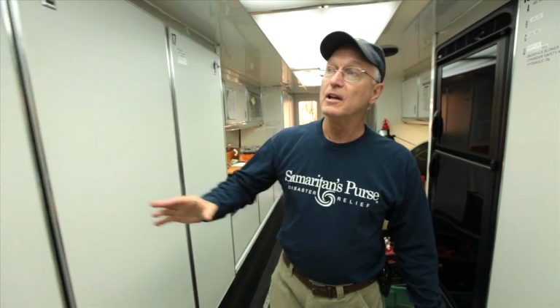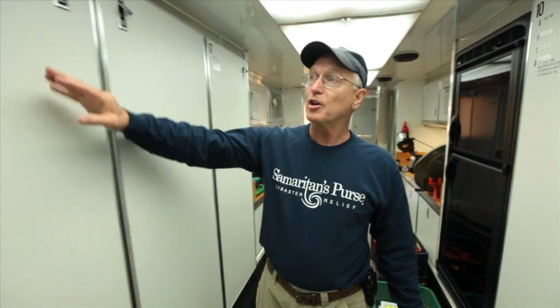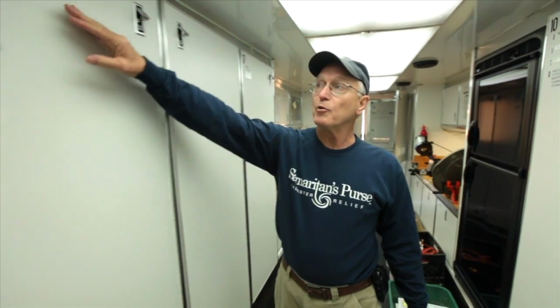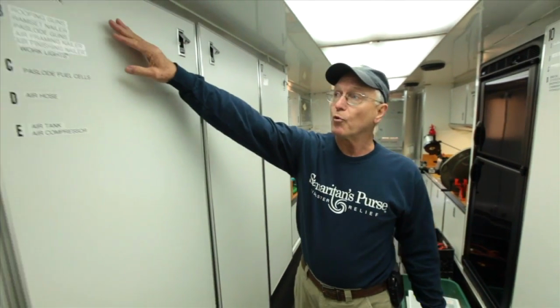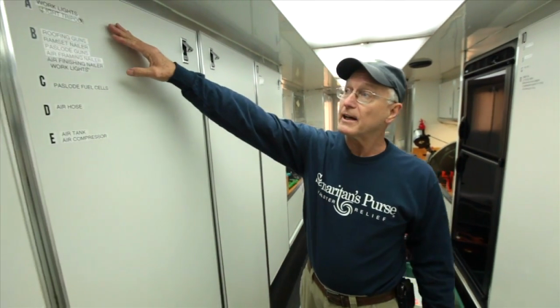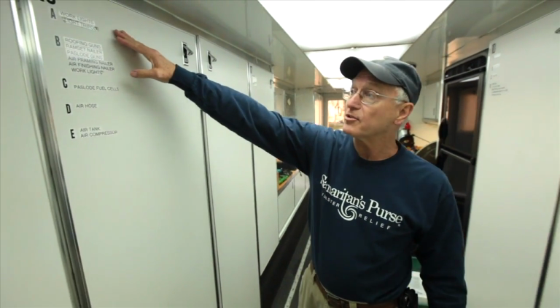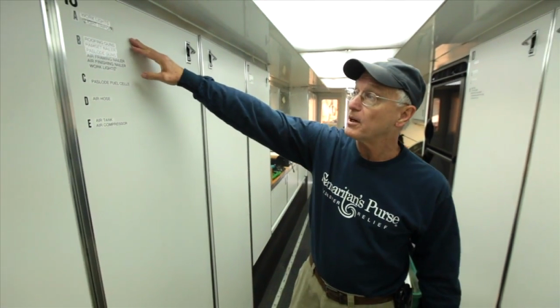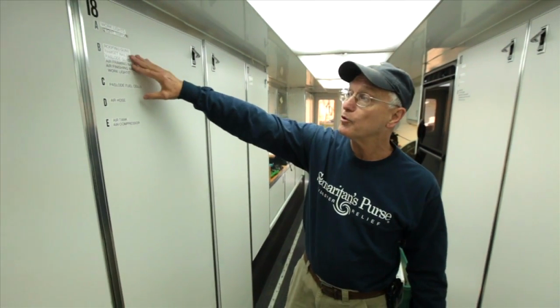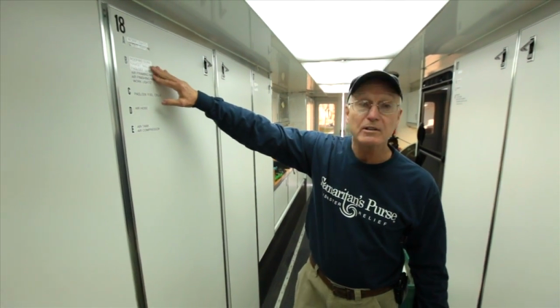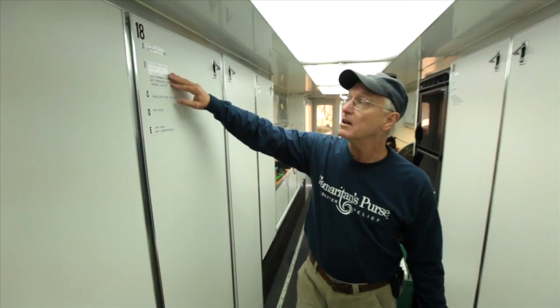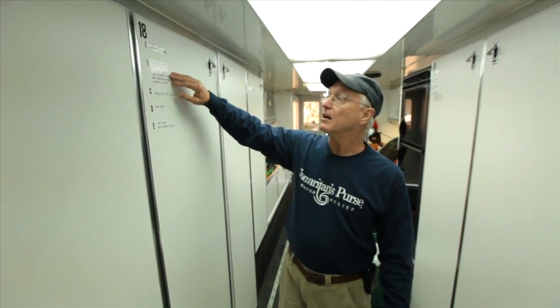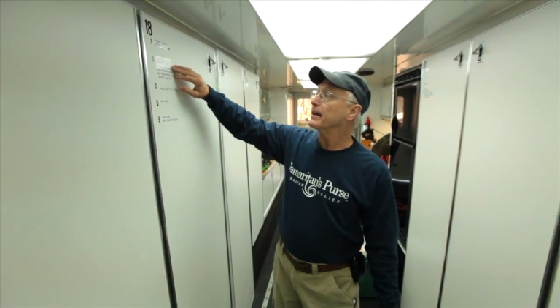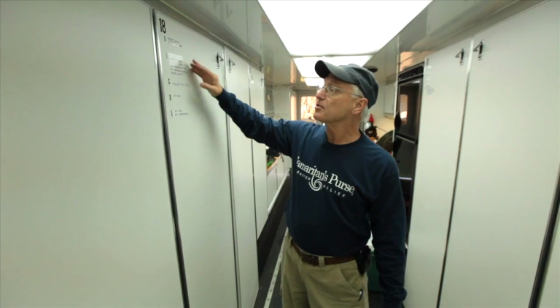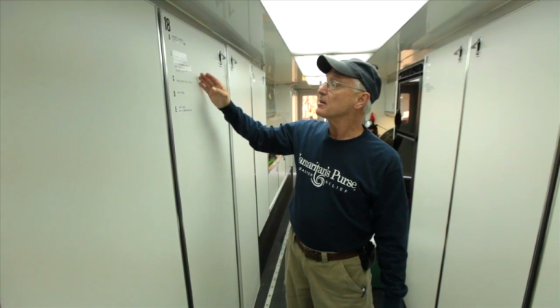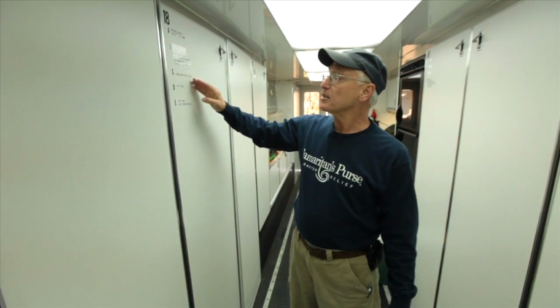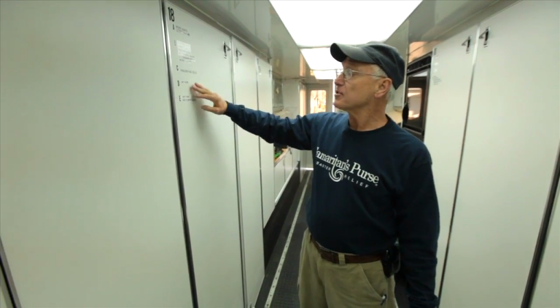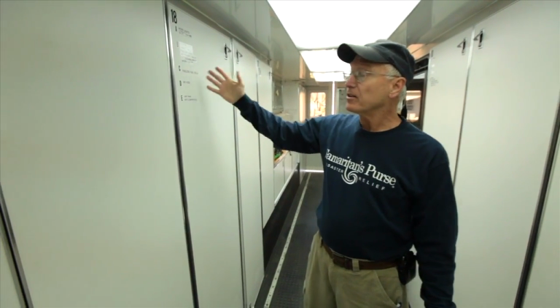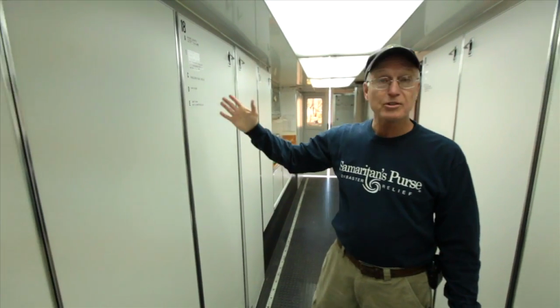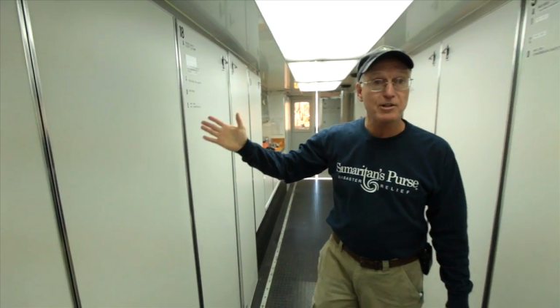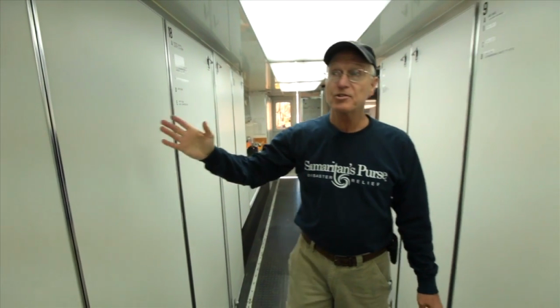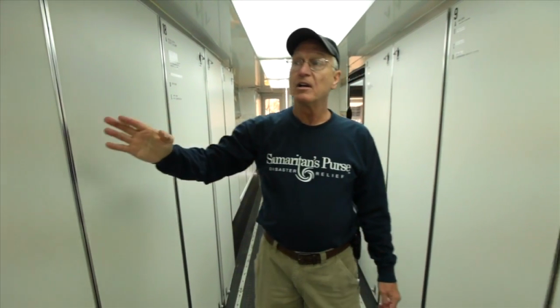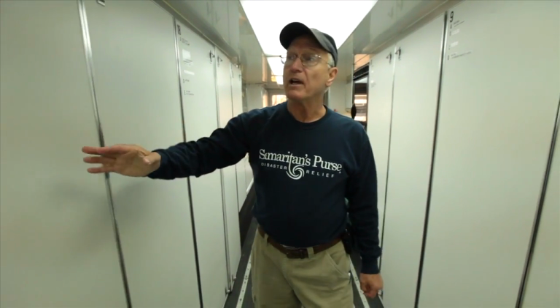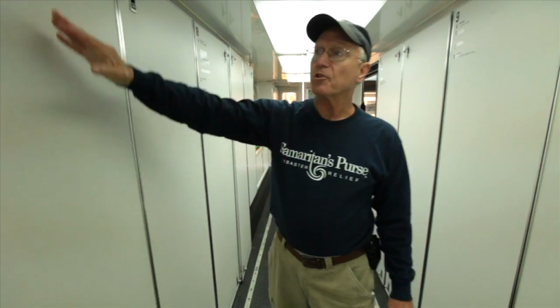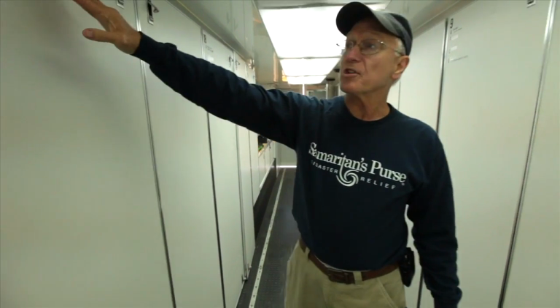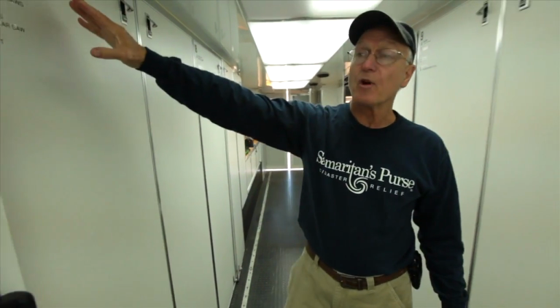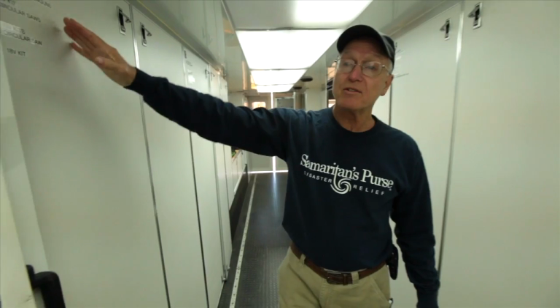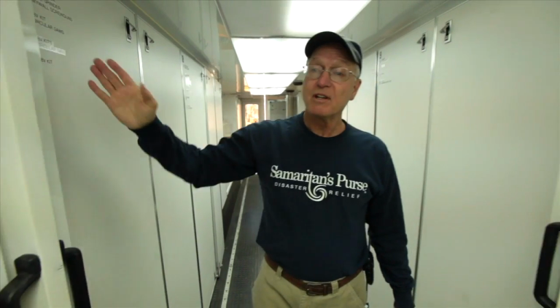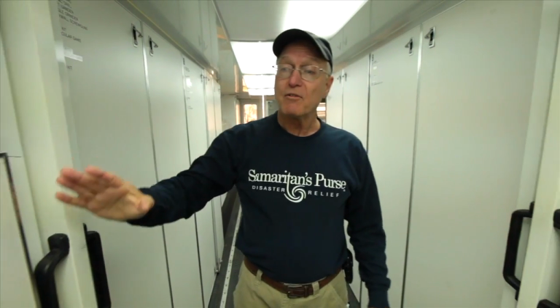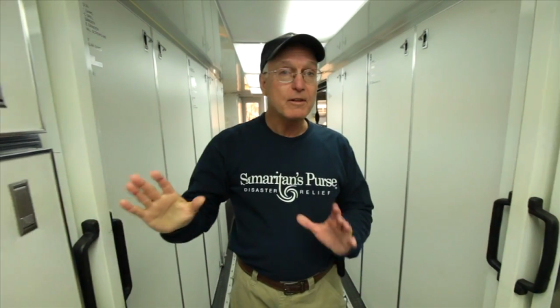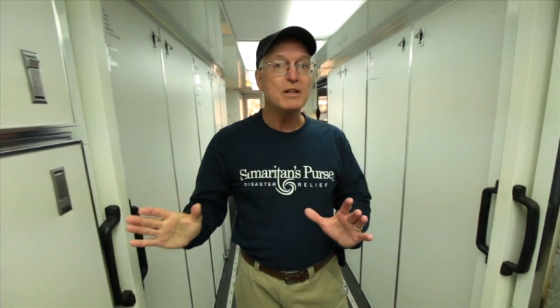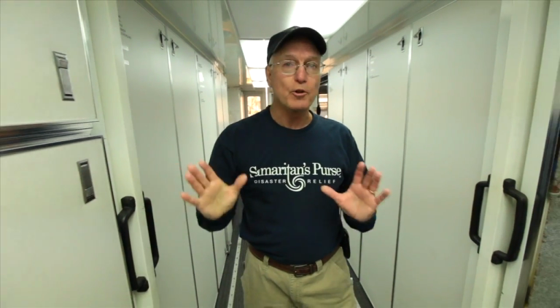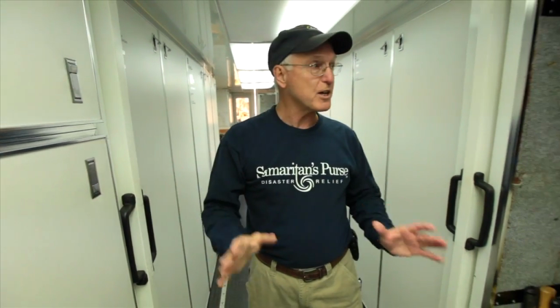If you look over here, we have work lights, the tripod, roofing gun, nailers, powder load cells, air hose, compressors. We have circular saws, grinders — everything that we need for disaster.